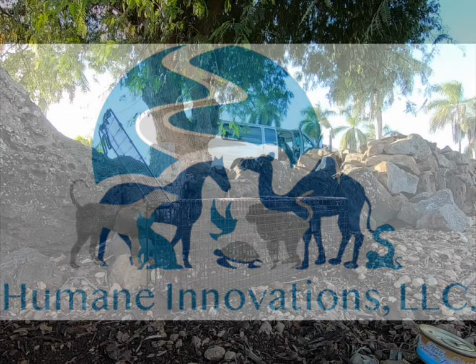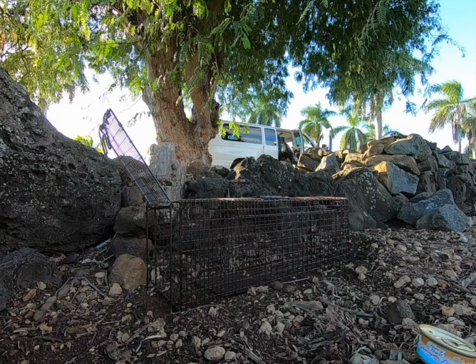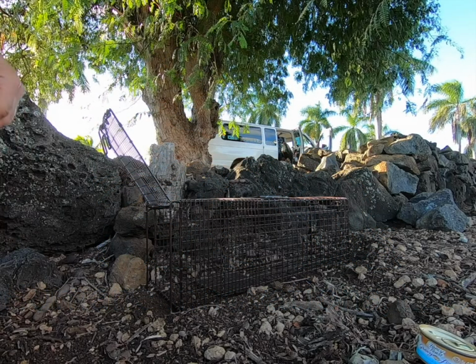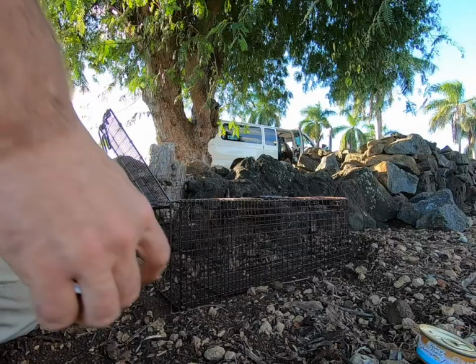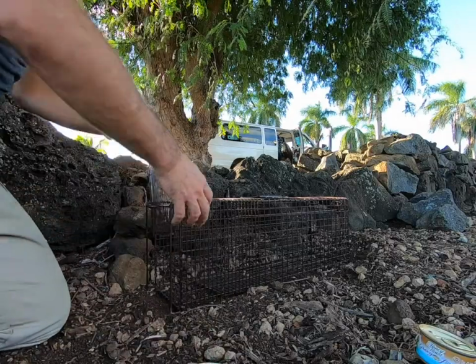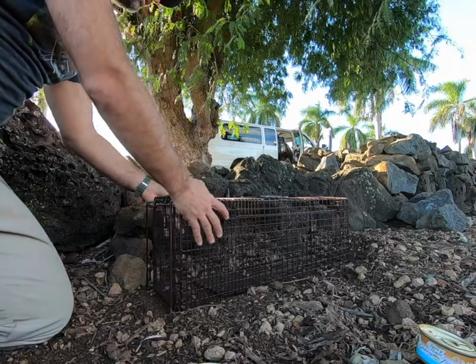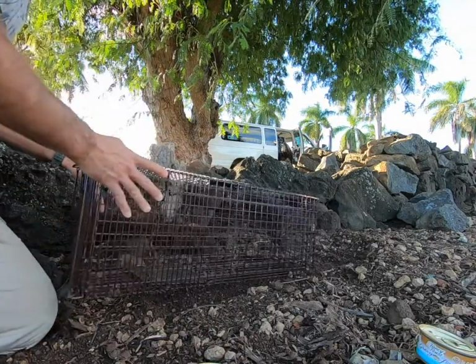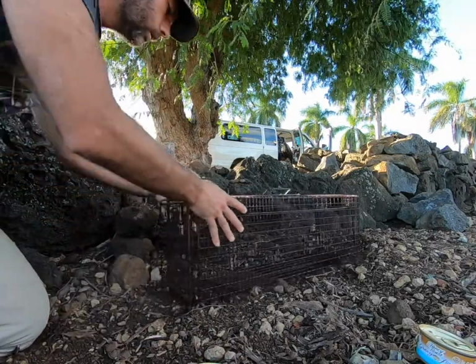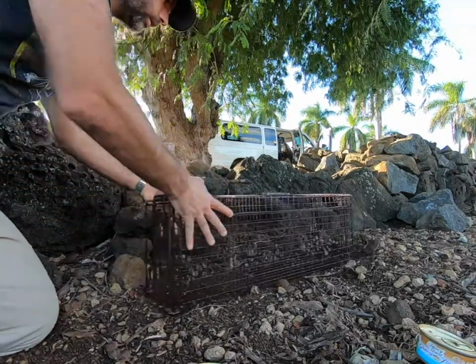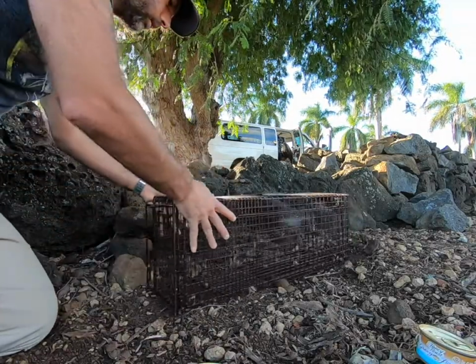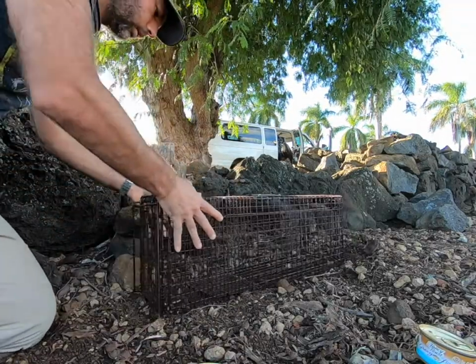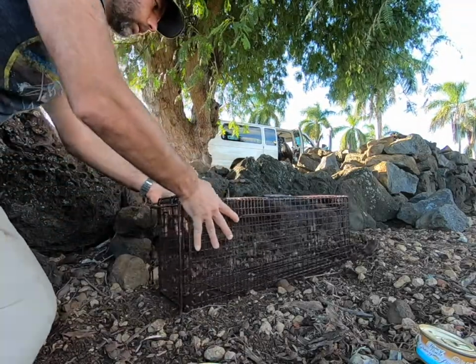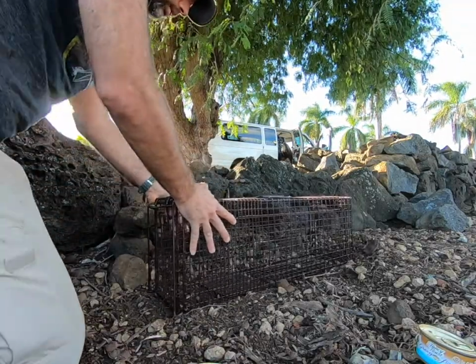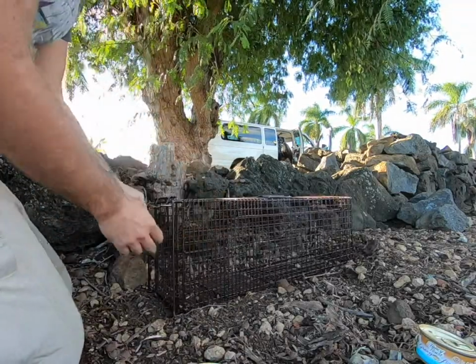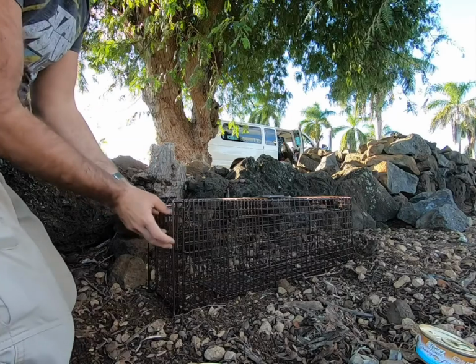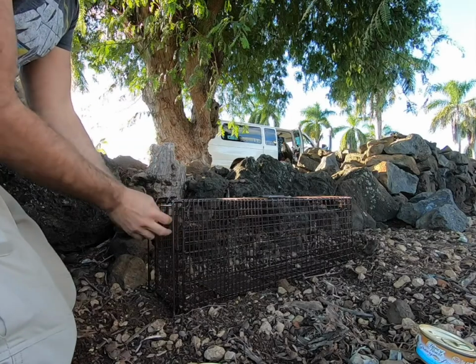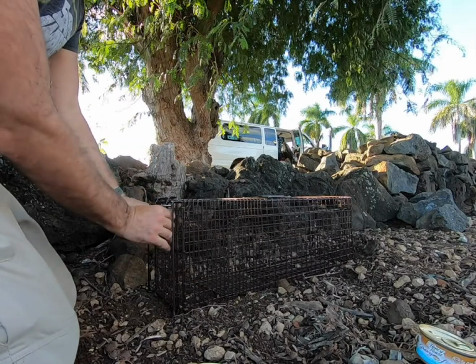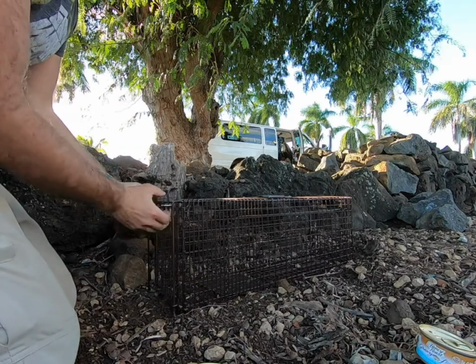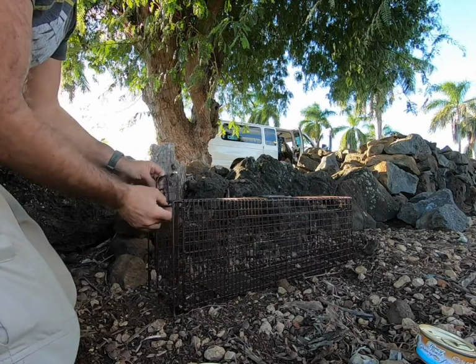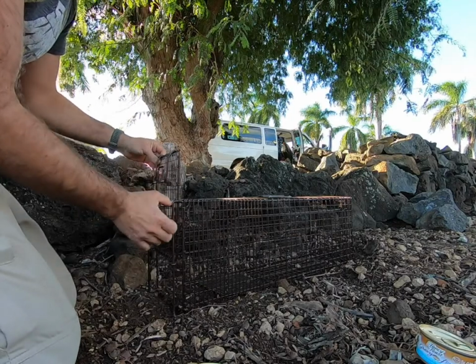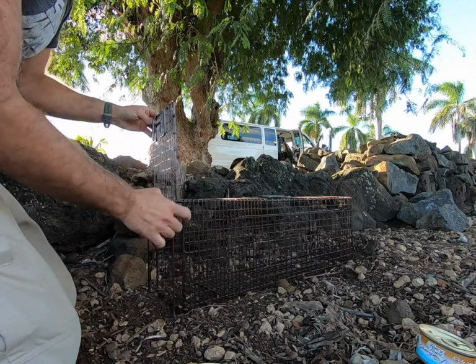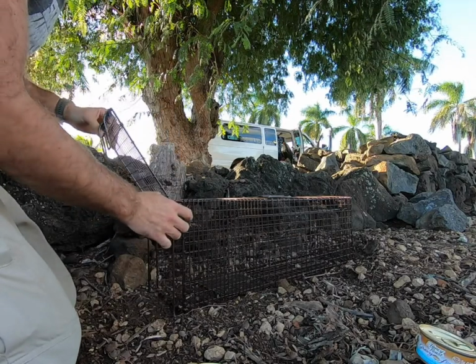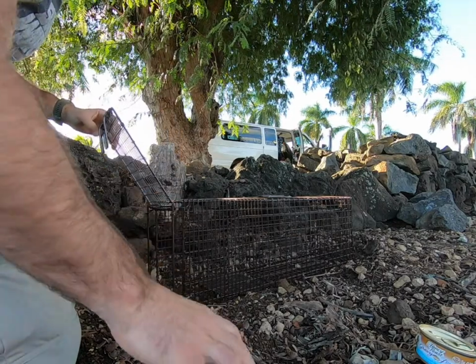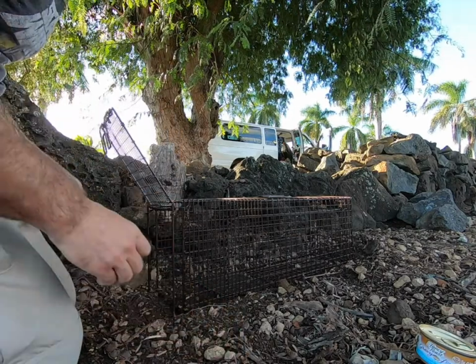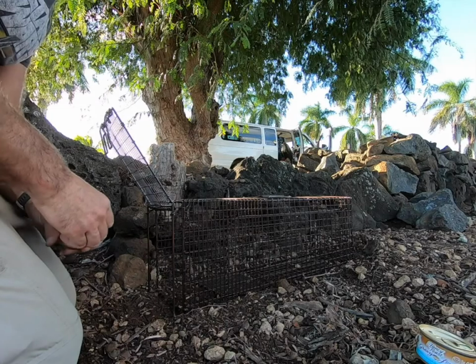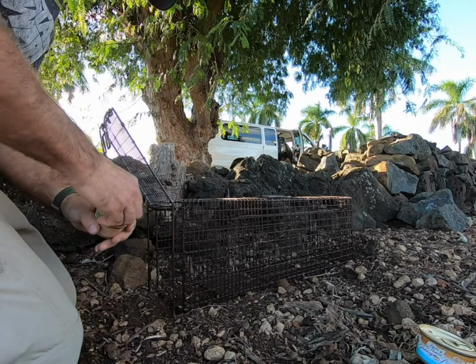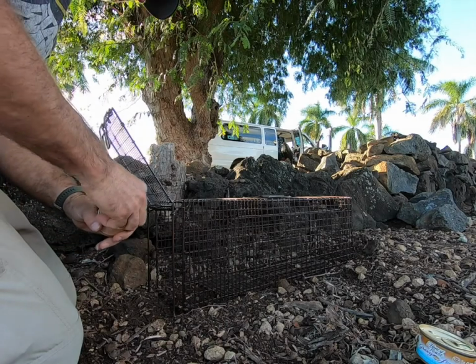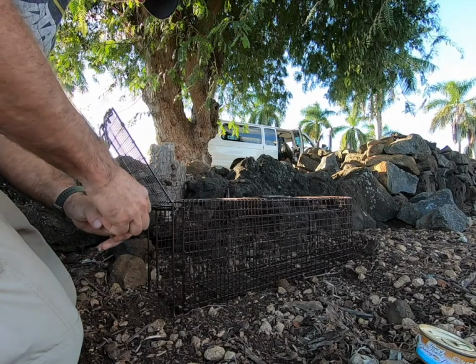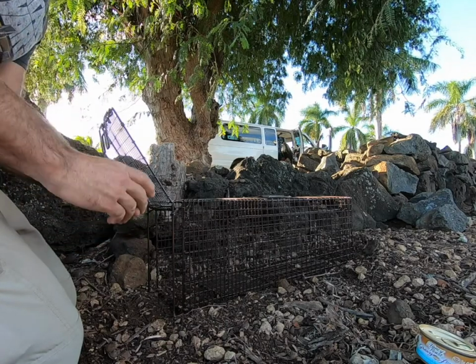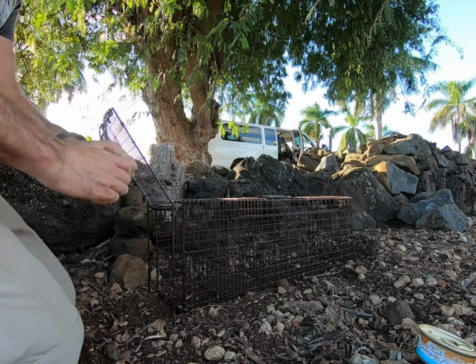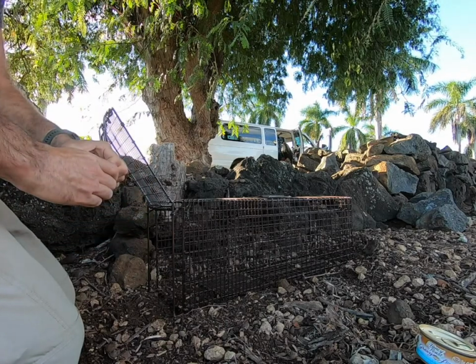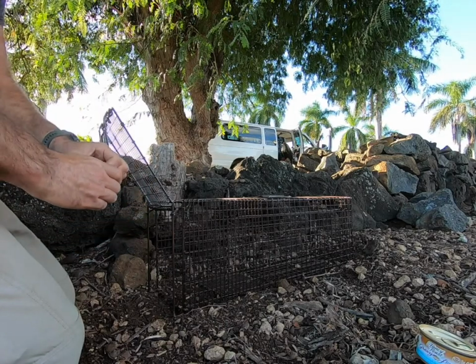A couple of basics of cat trapping. First and most important, we want to make sure that the trap is stable. We can use the trap itself to do that, and we can also use a shovel depending on the terrain. Do make sure that the trap is up against something — in this case, this rock wall — but a bush or any other object will work.